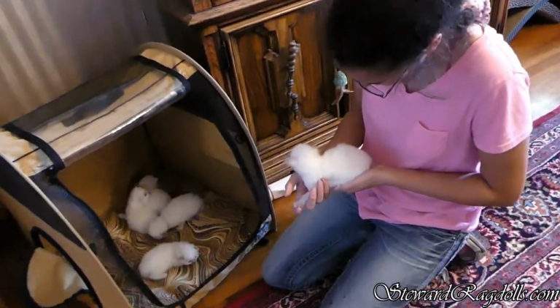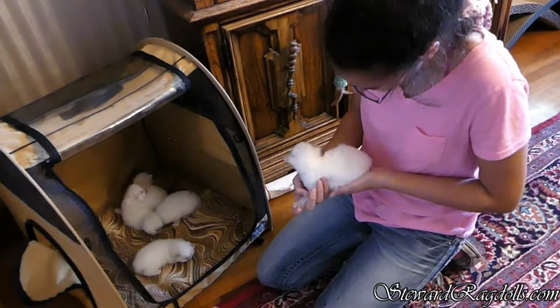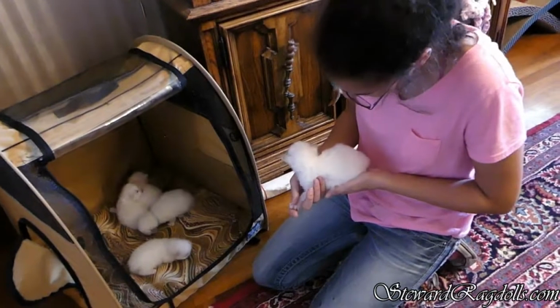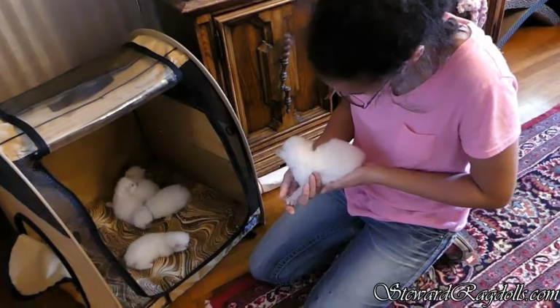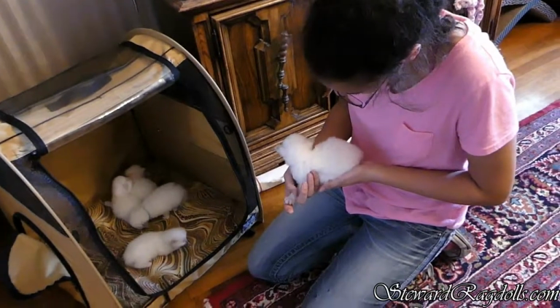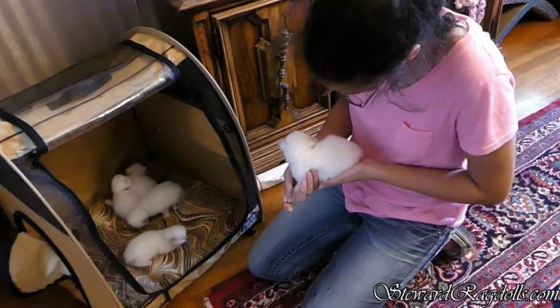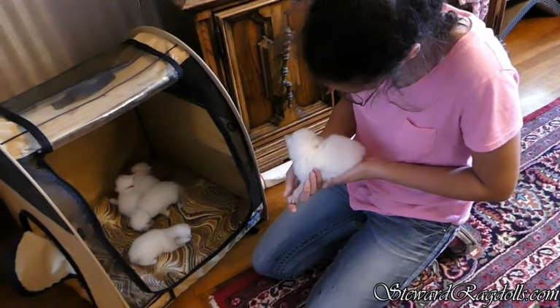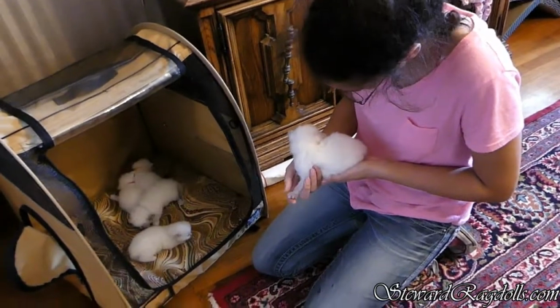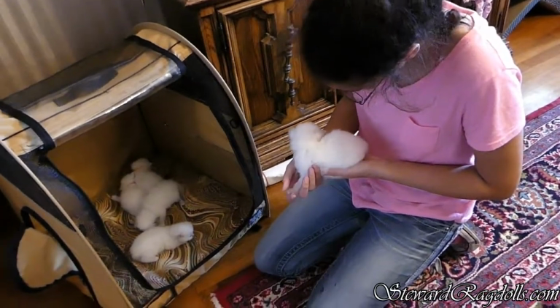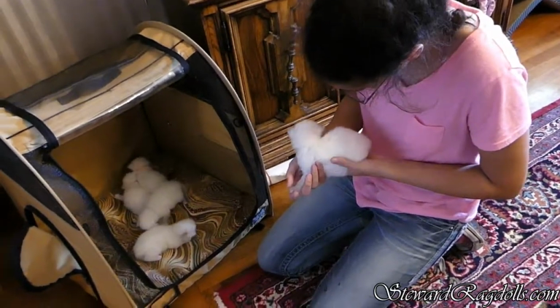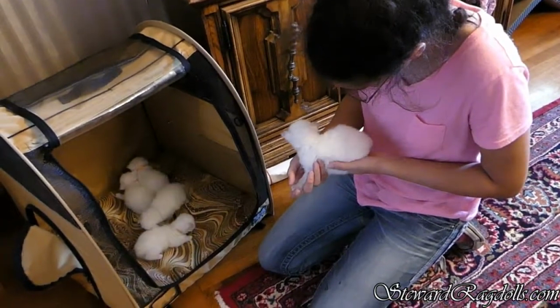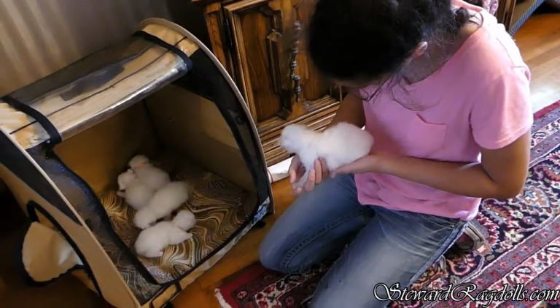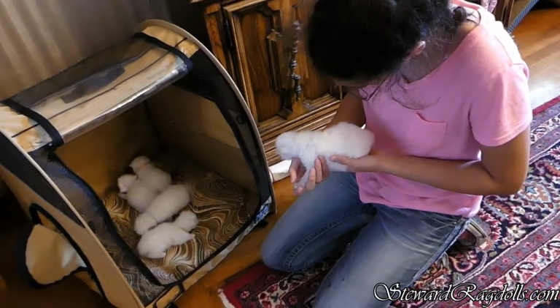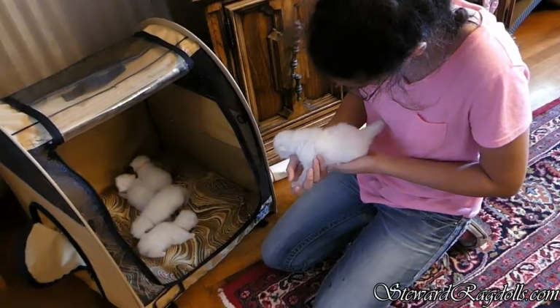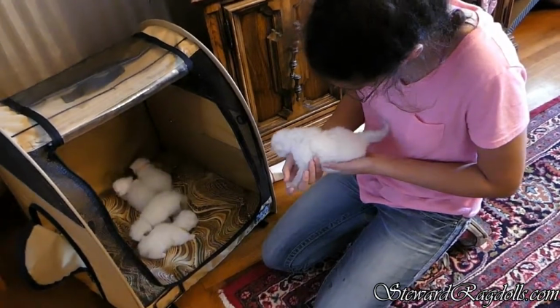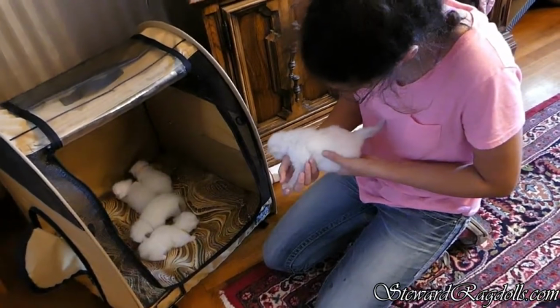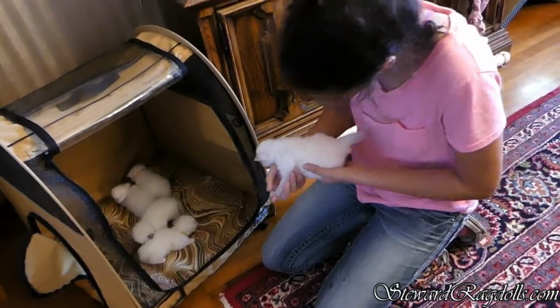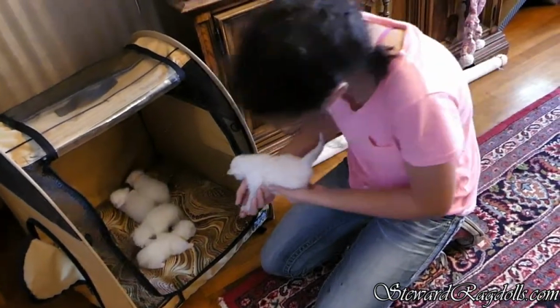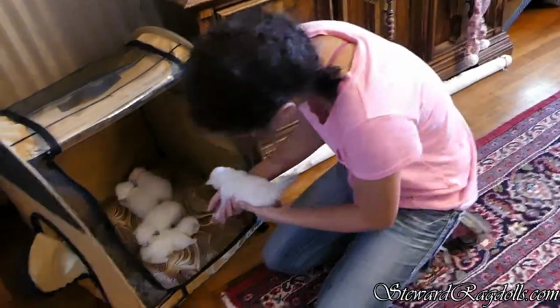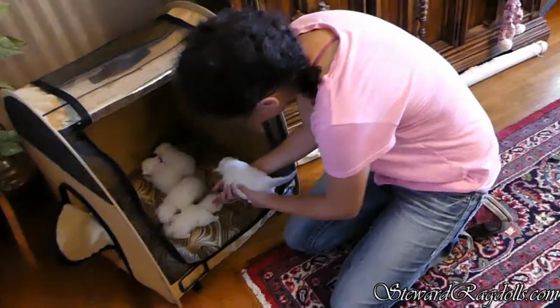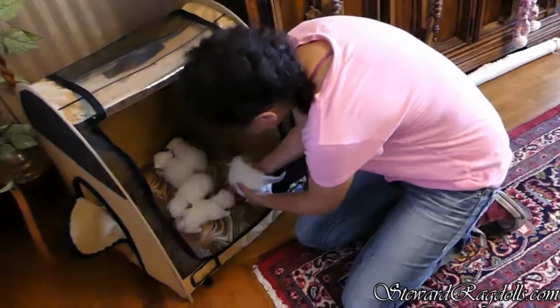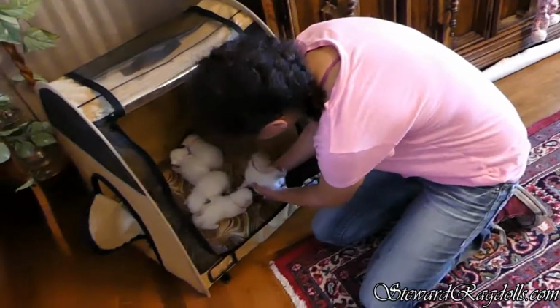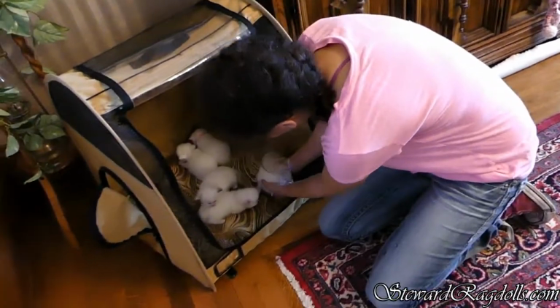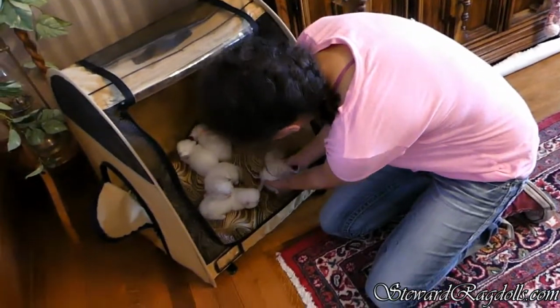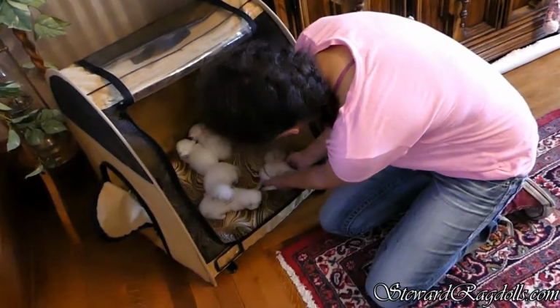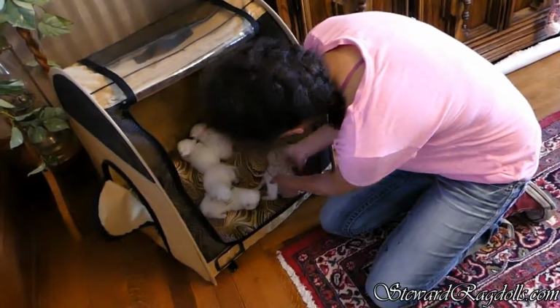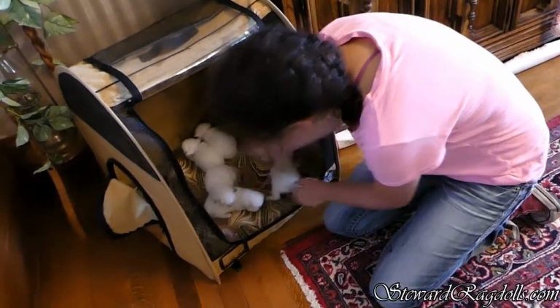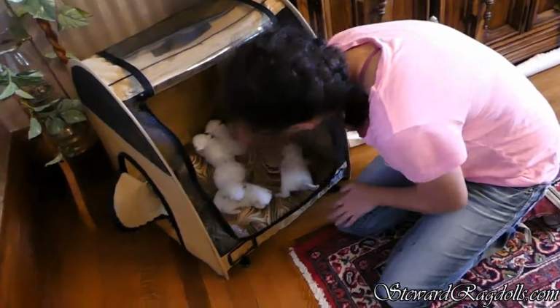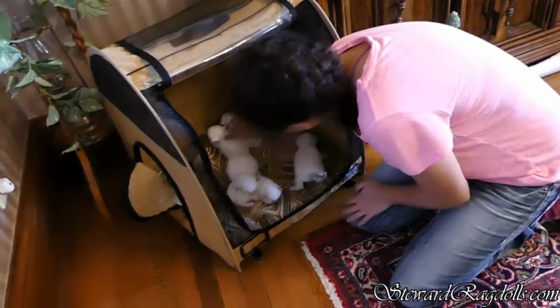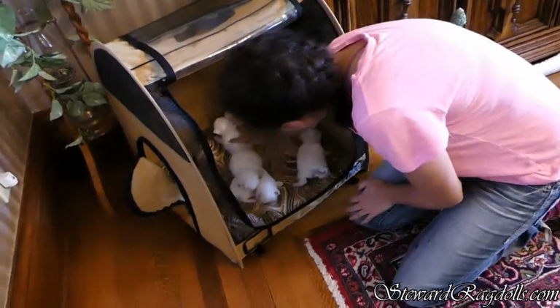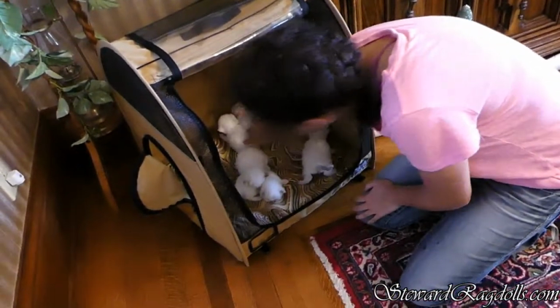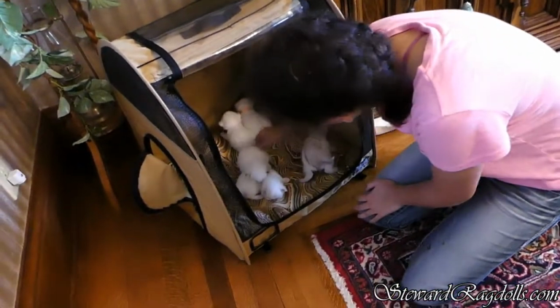They're so adorable. They're fat, aren't they? They are. Look at these guys.